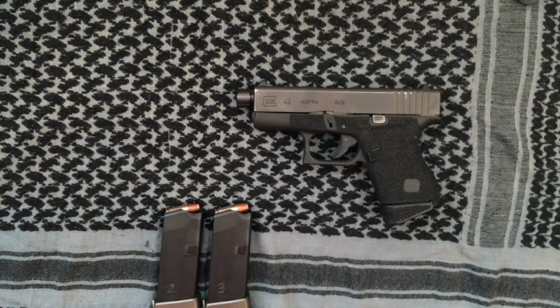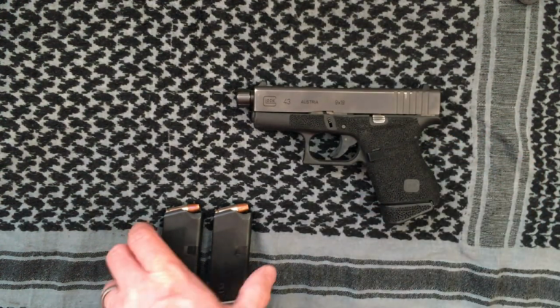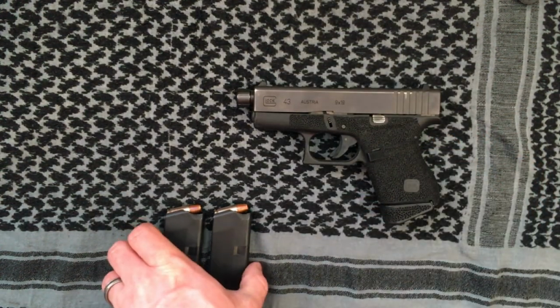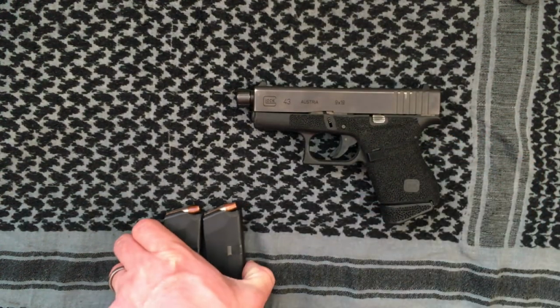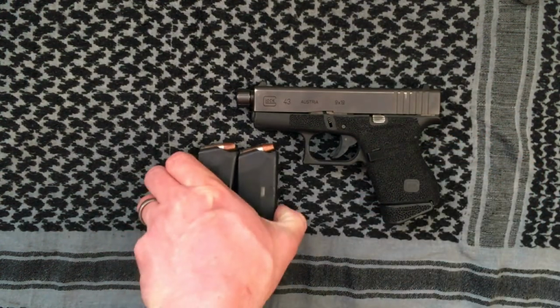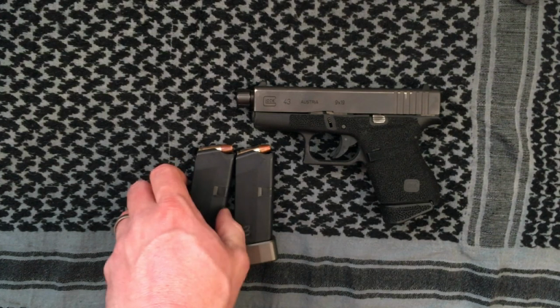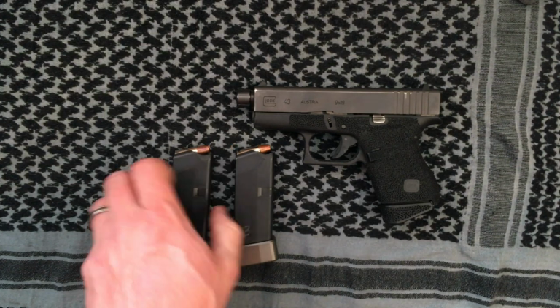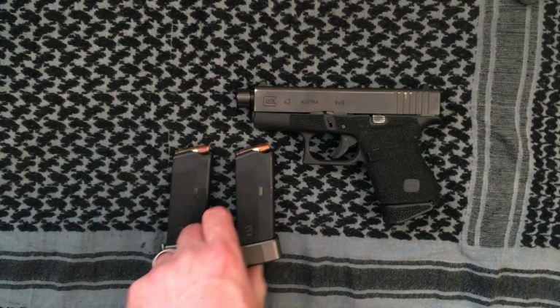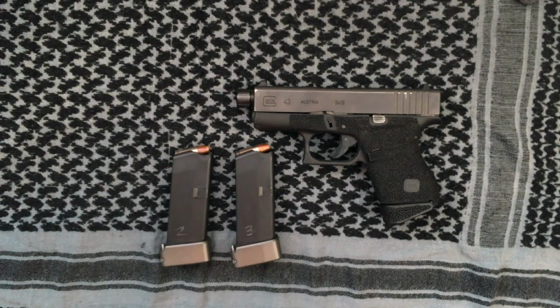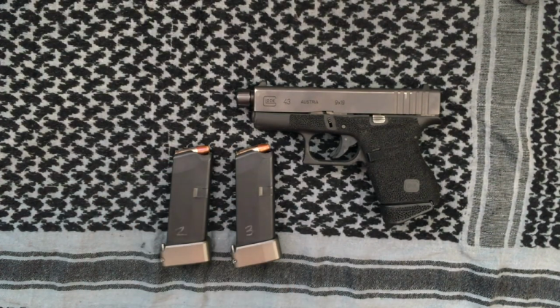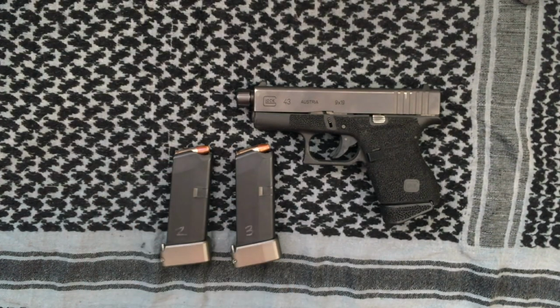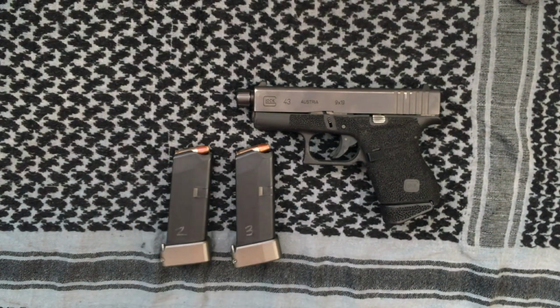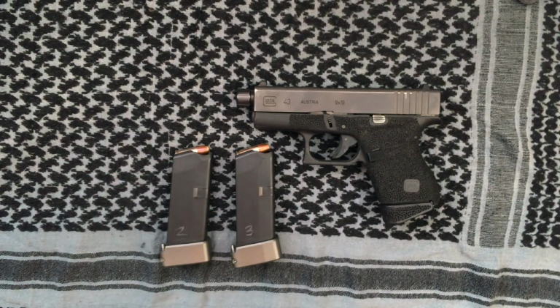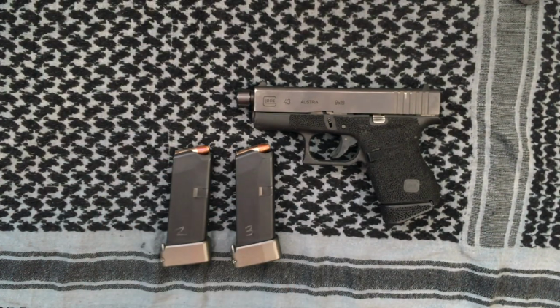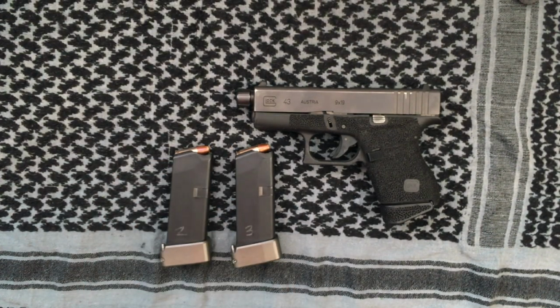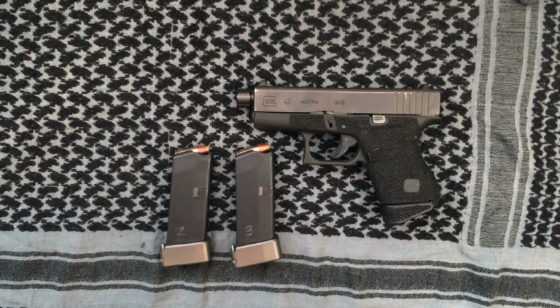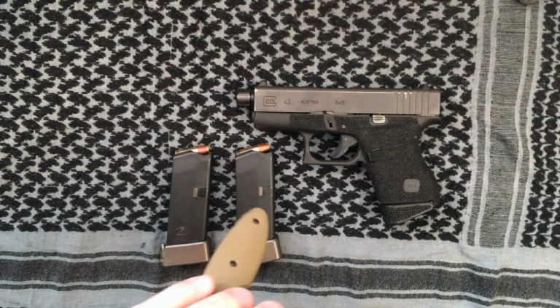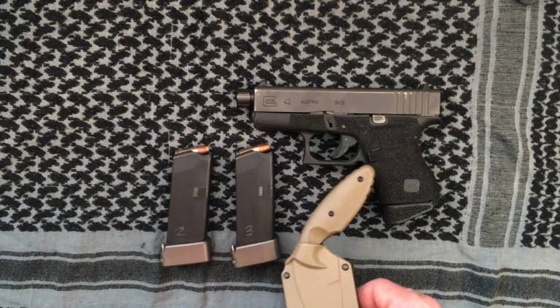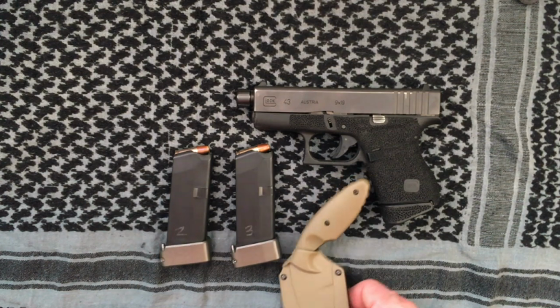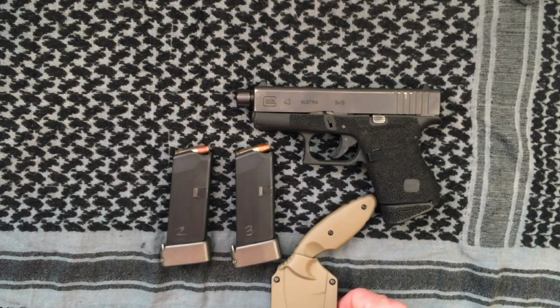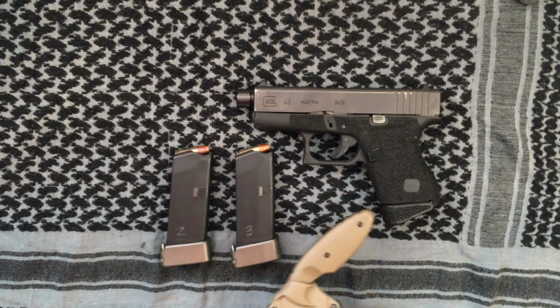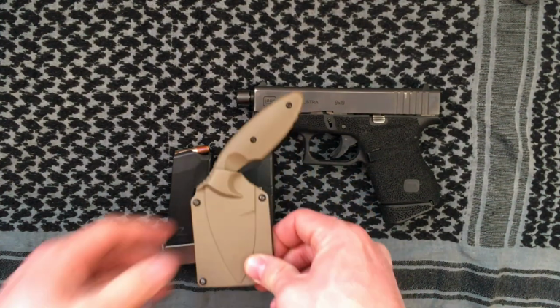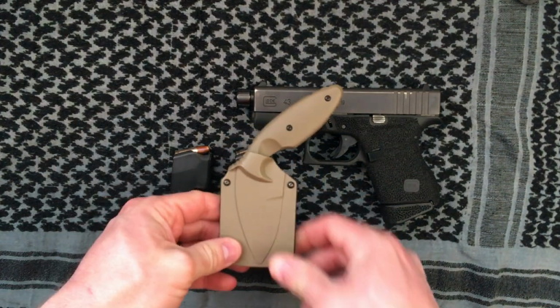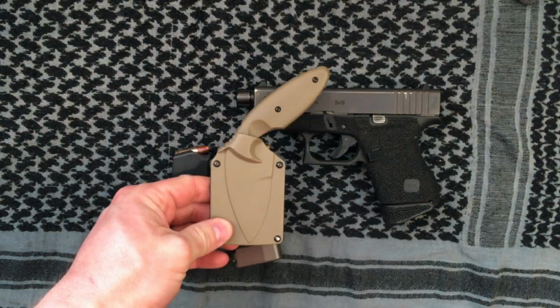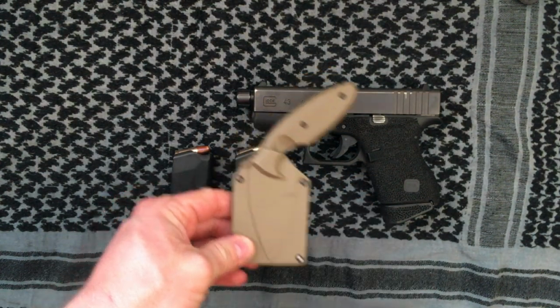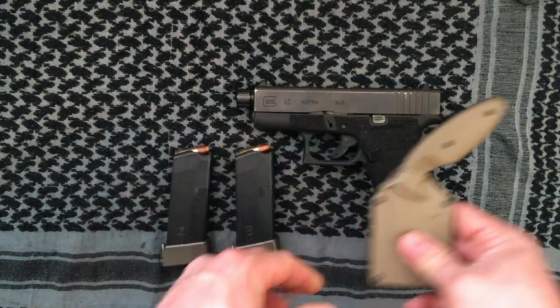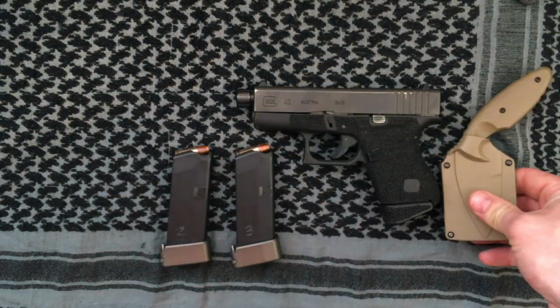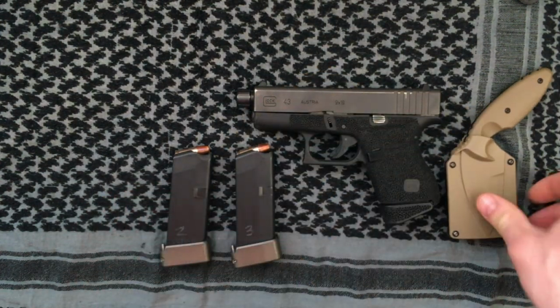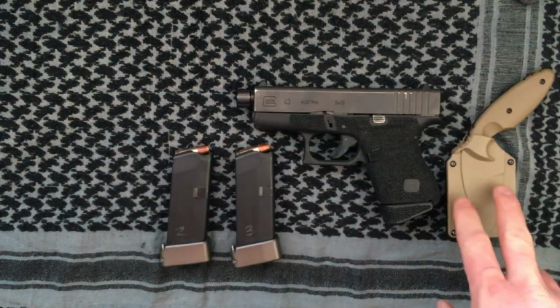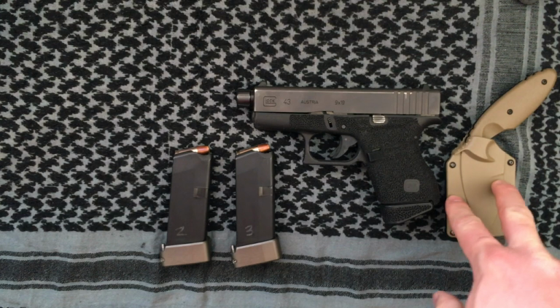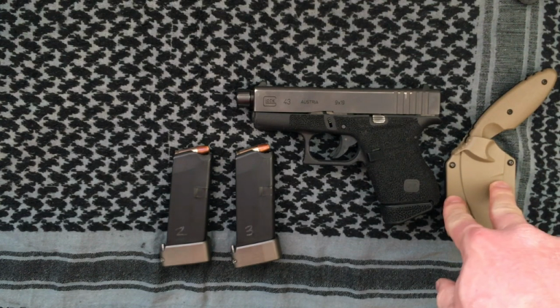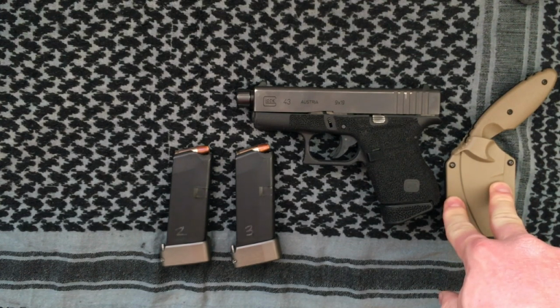Last of all is what I think is one of the most crucial pieces of your EDC — self-defense. I almost forgot: I did a video on this previously. My K-Bar TDI is a pretty big piece of my EDC as well.